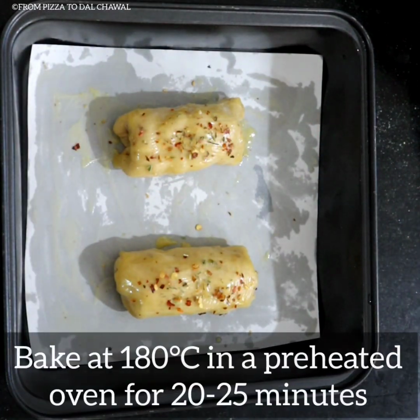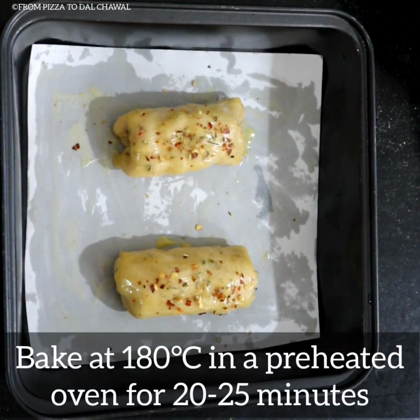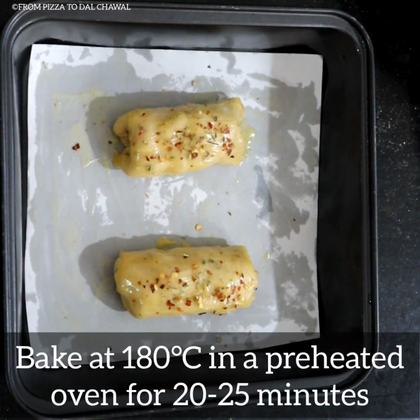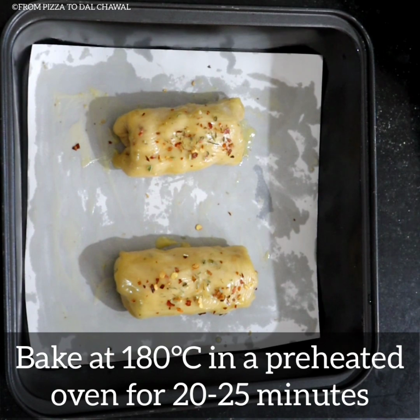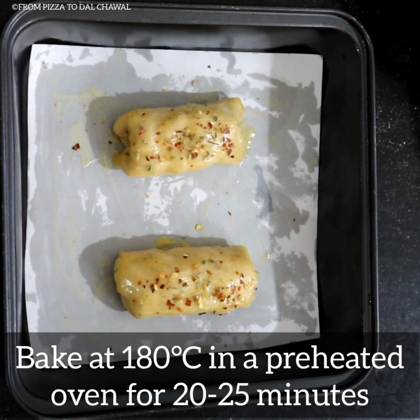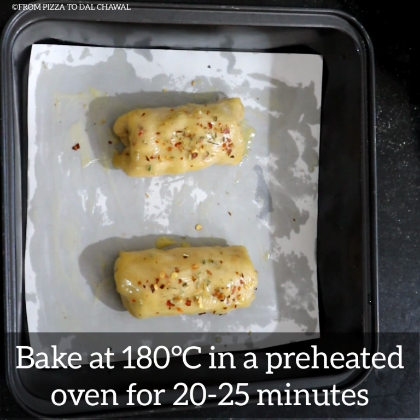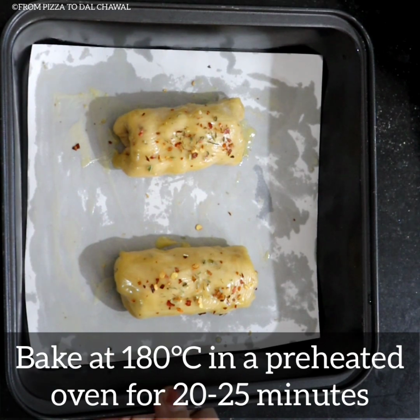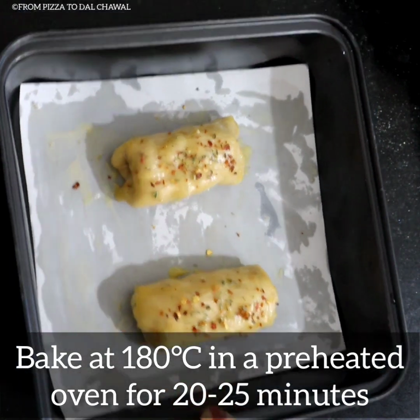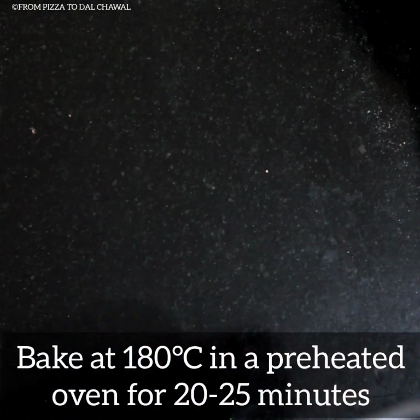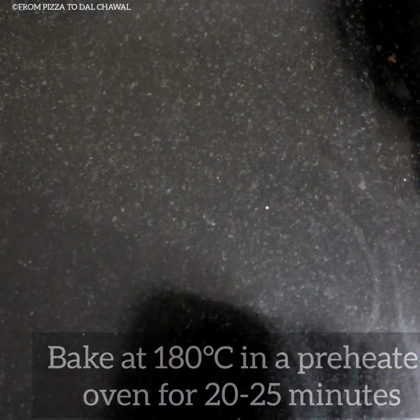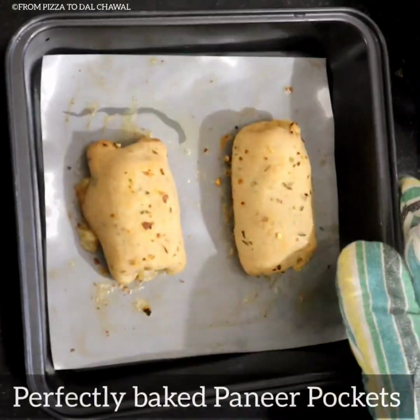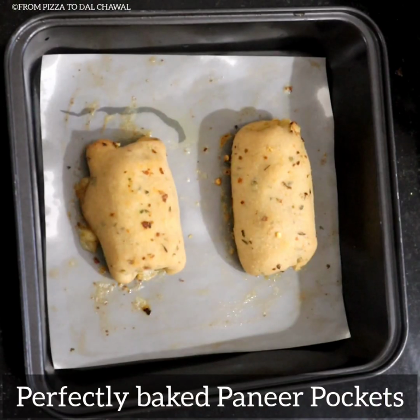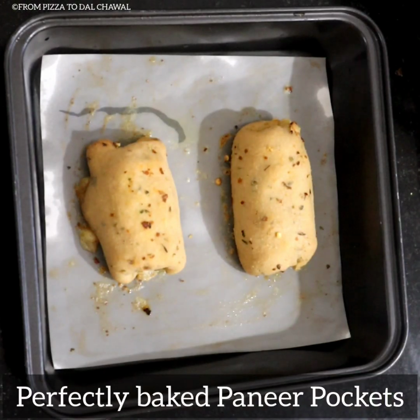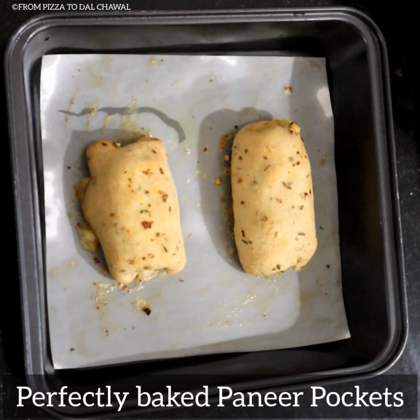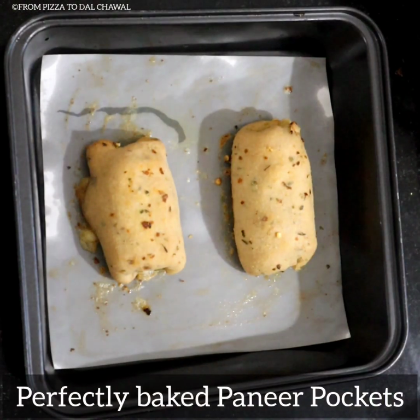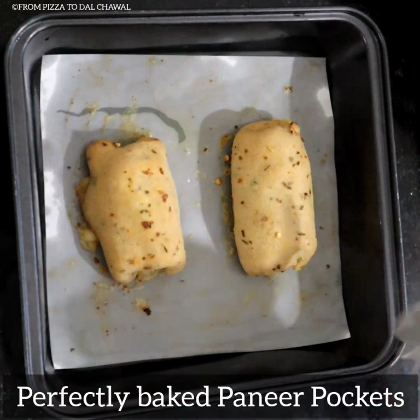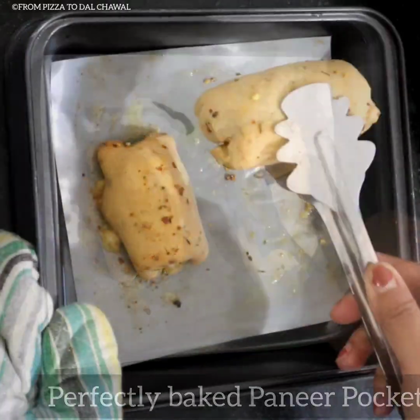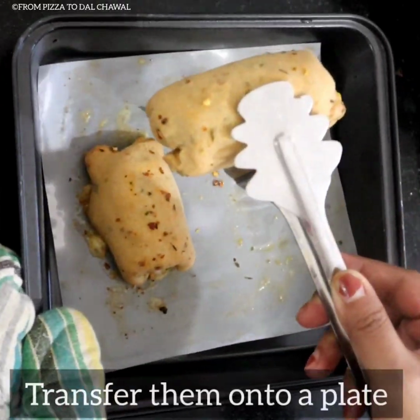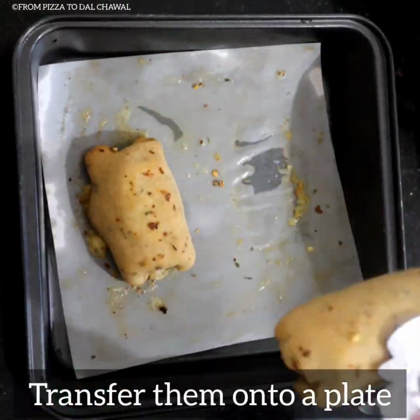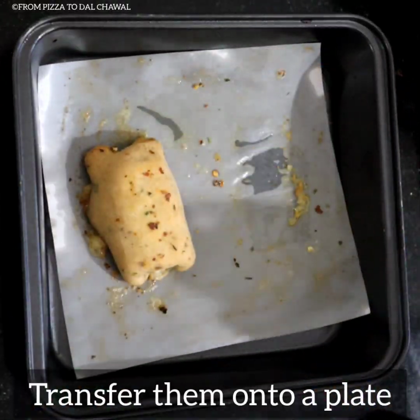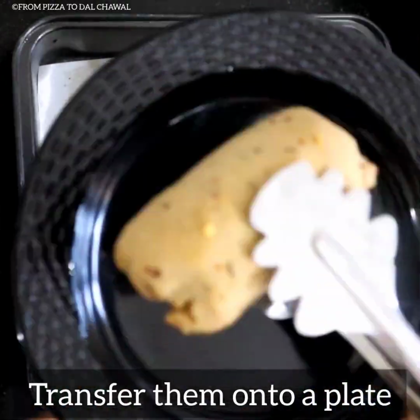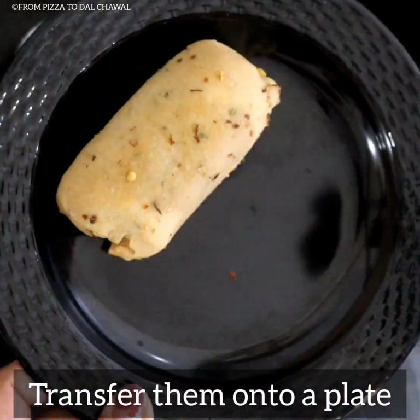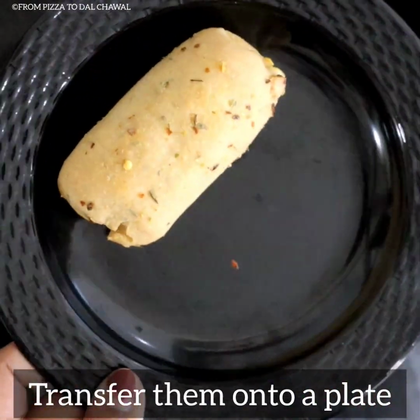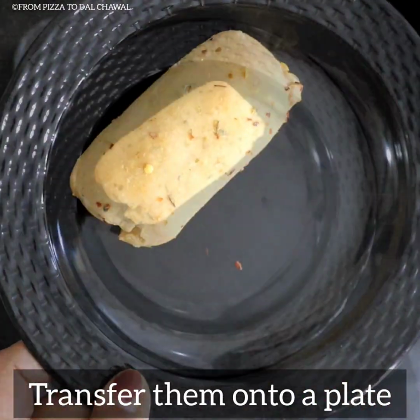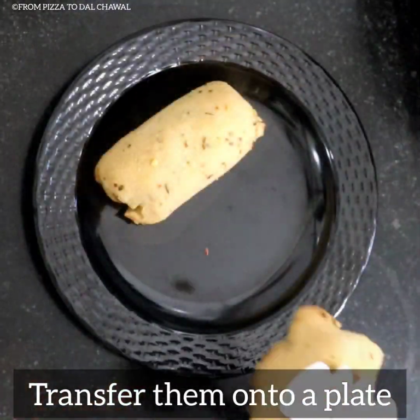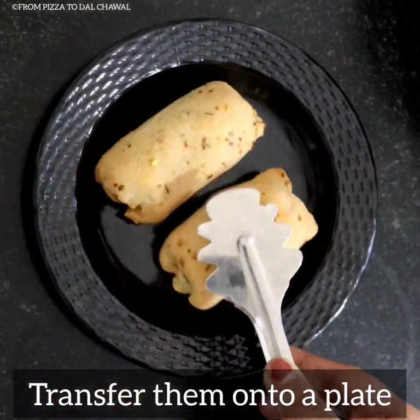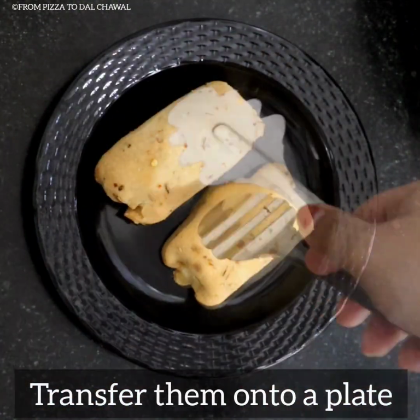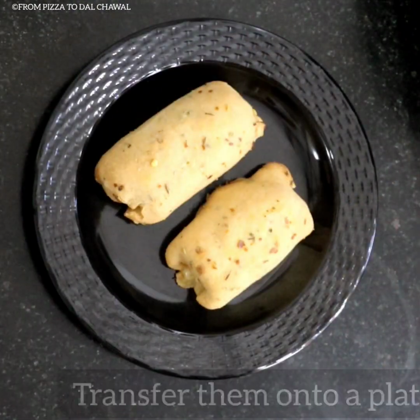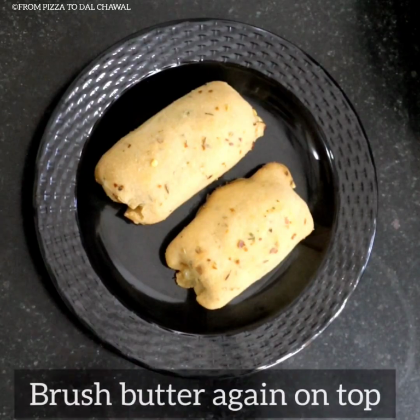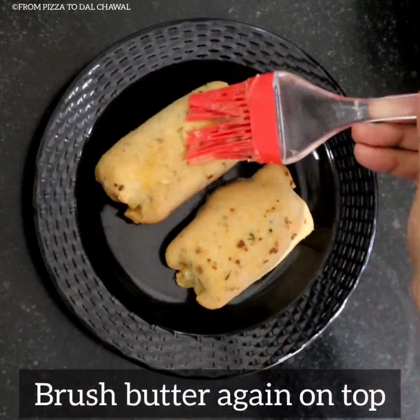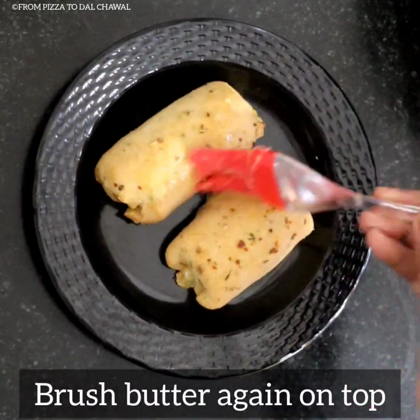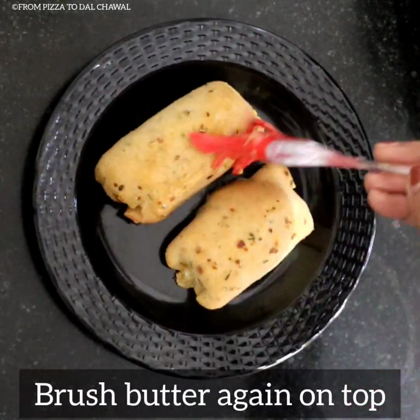Bake at 180 degrees Celsius in a preheated oven for 20 to 25 minutes. Our paneer pockets are perfectly baked — they are perfectly golden brown. Transfer them onto a plate and brush butter again on top.